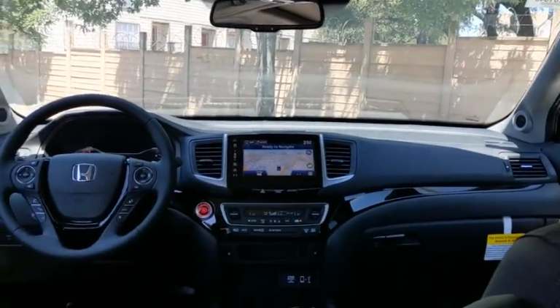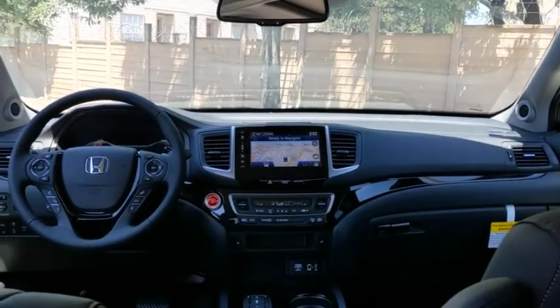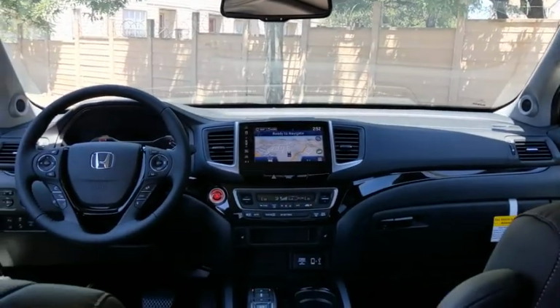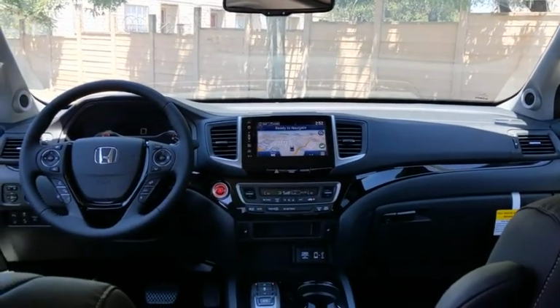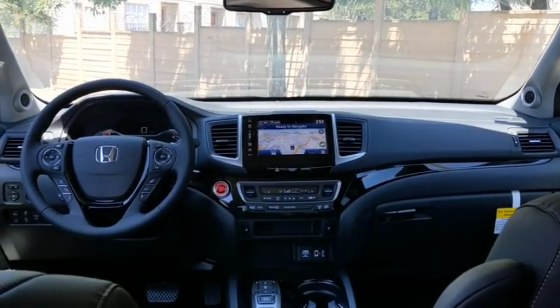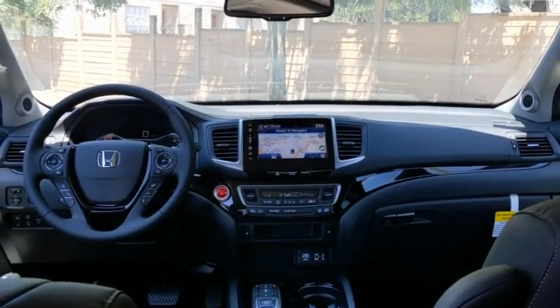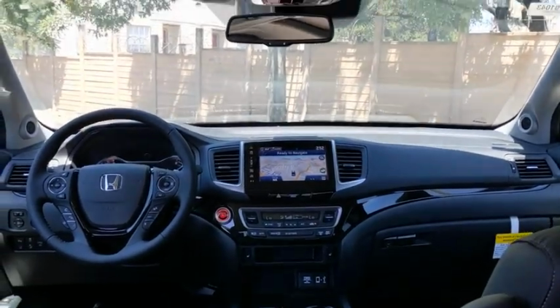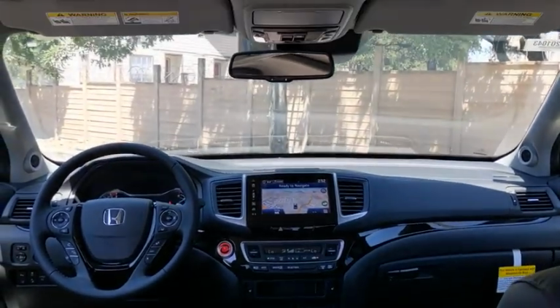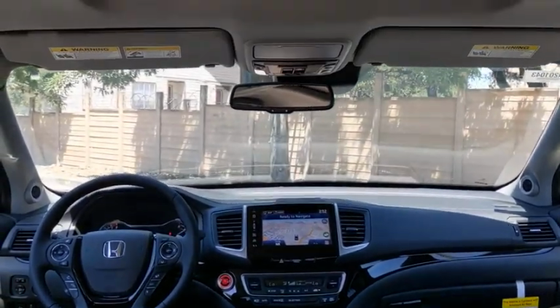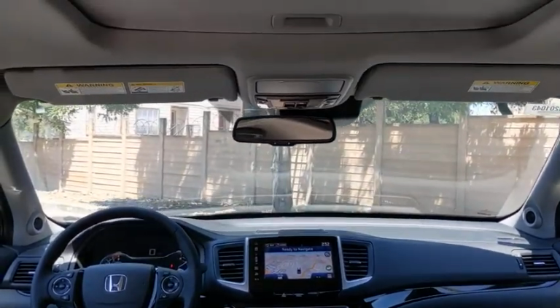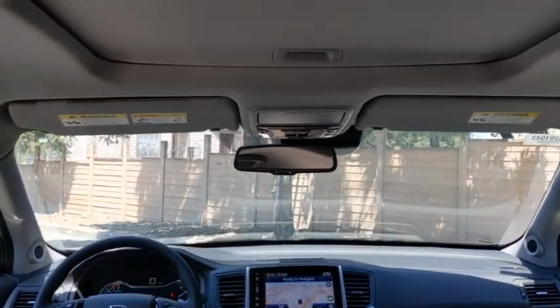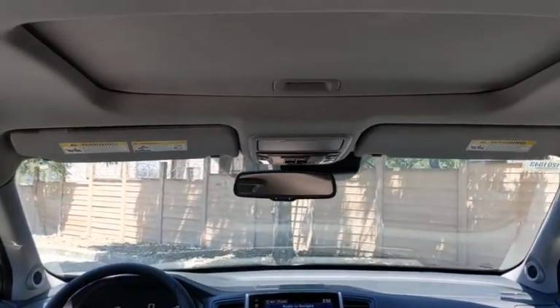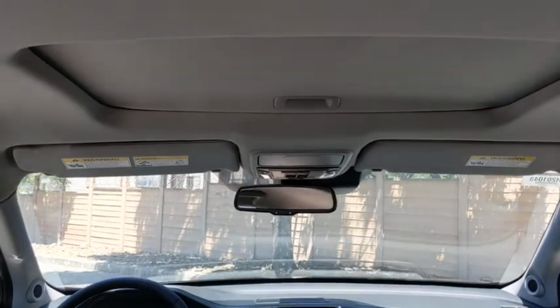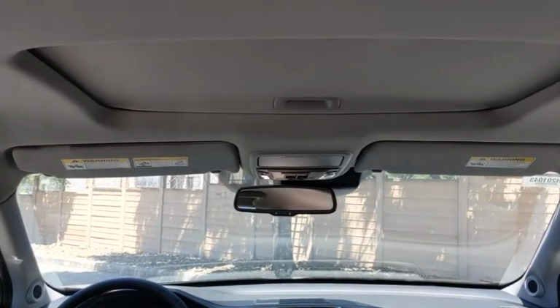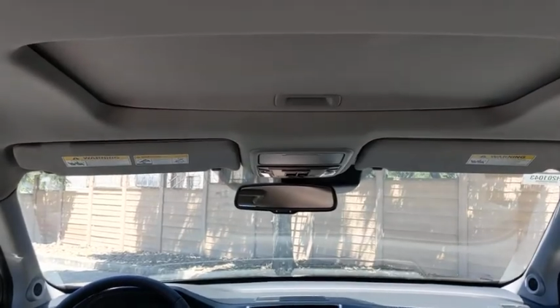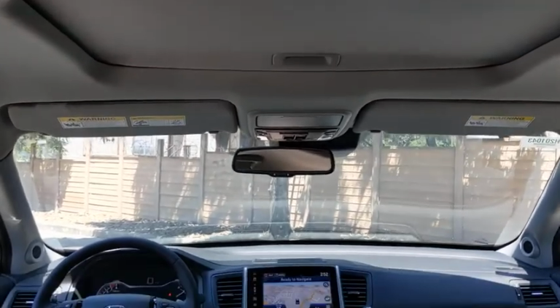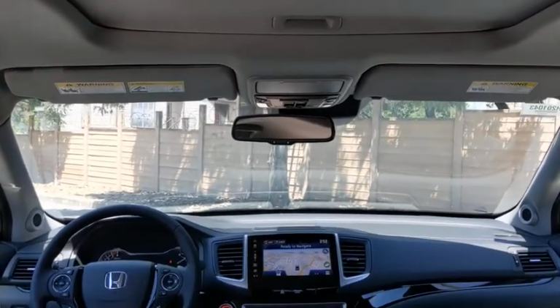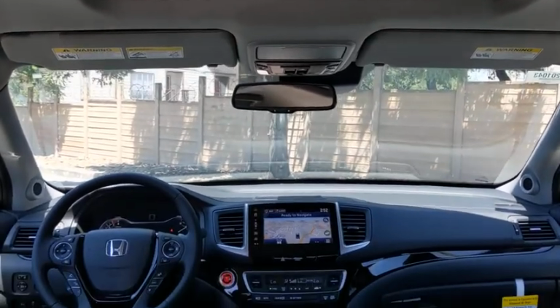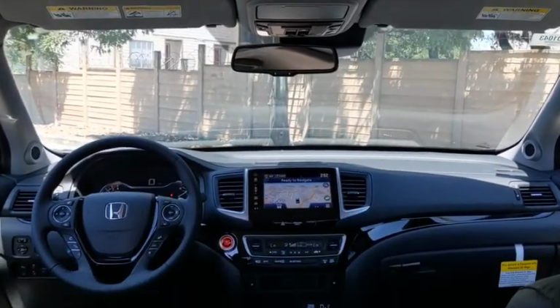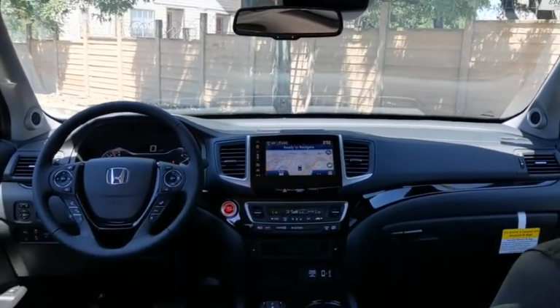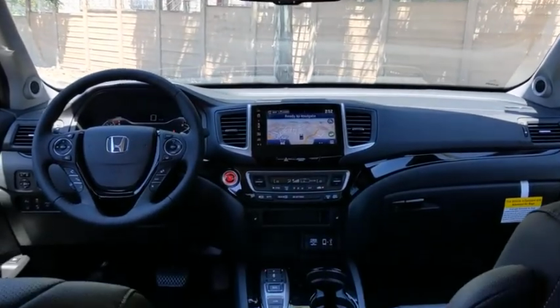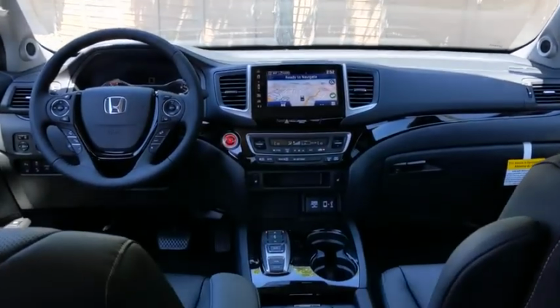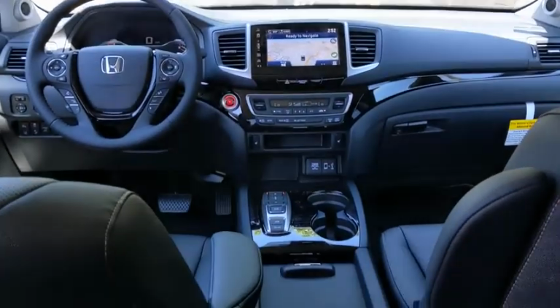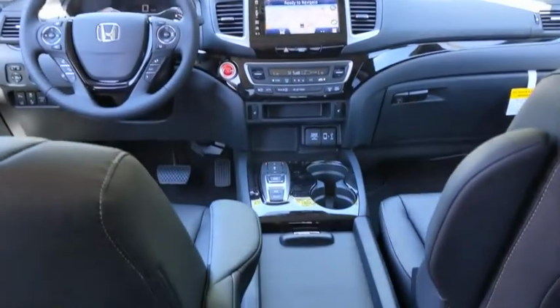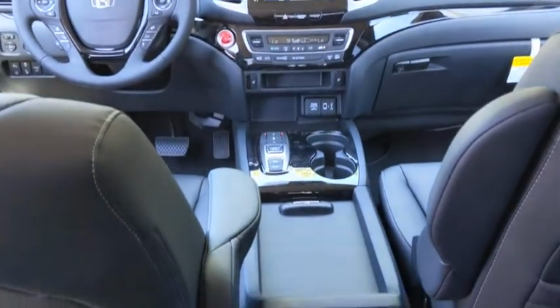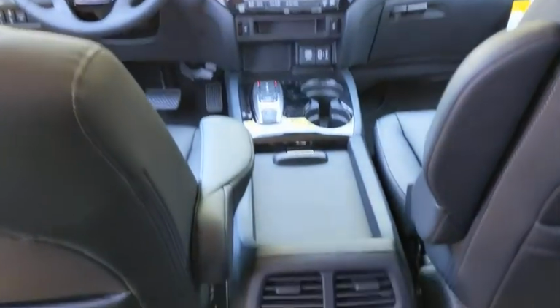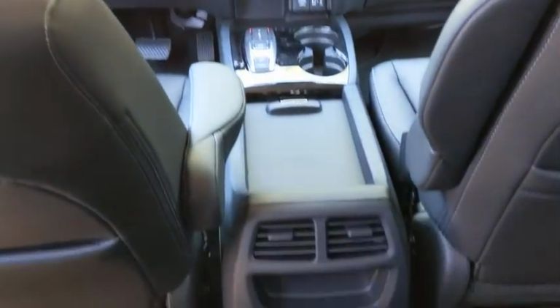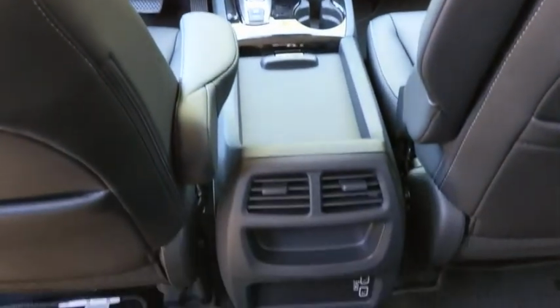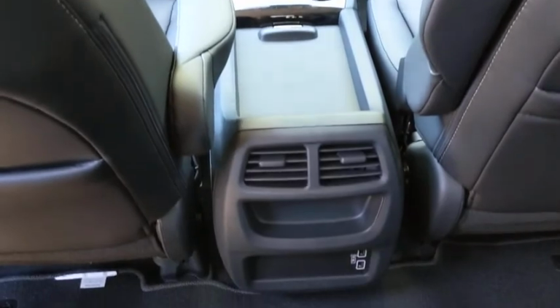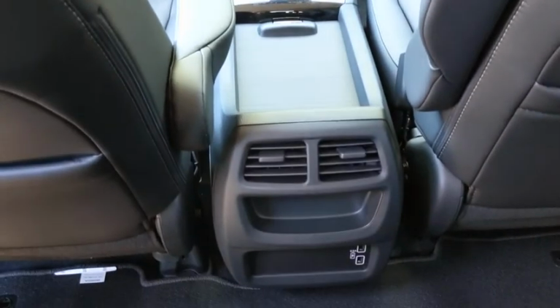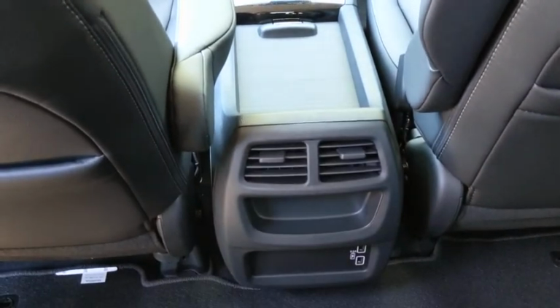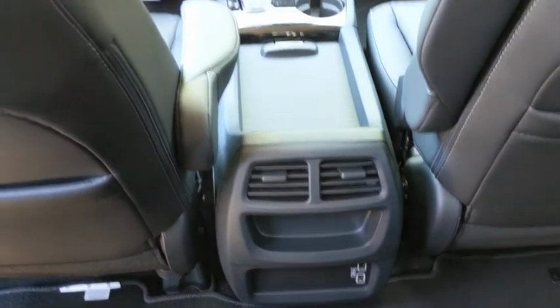Anti-lock braking system, lane departure warning, Bluetooth, leather-wrapped steering wheel, power steering, automatic transmission, adjustable steering wheel, keyless start, aluminum wheels.